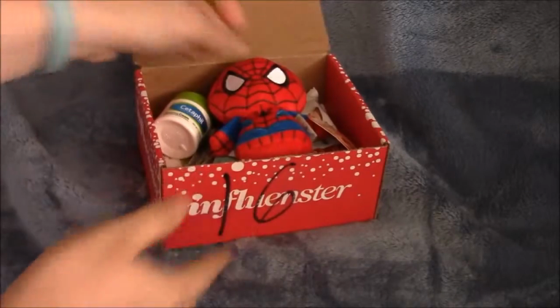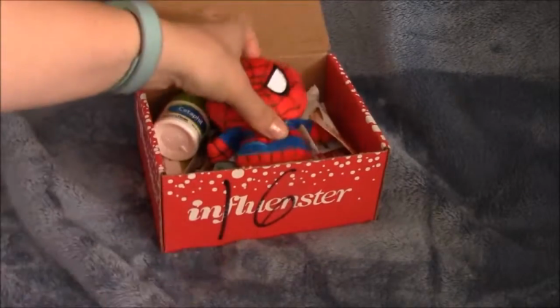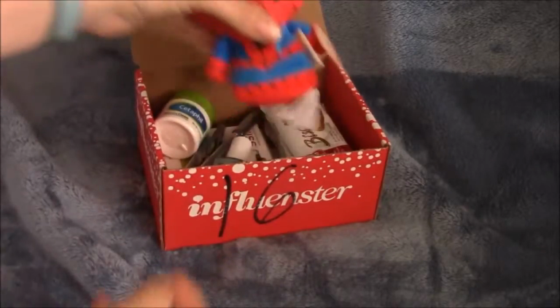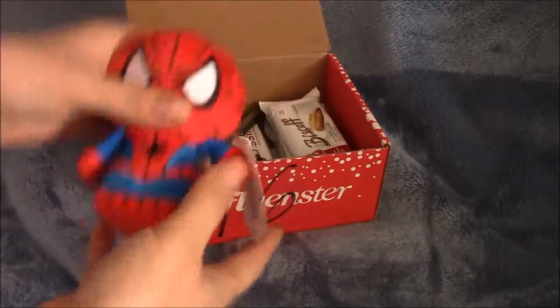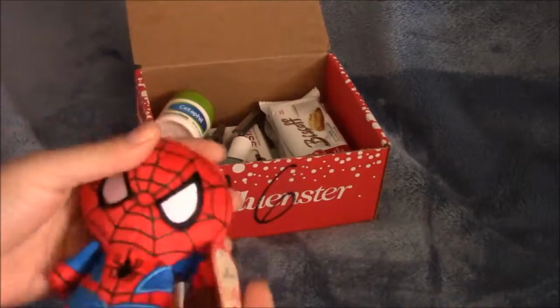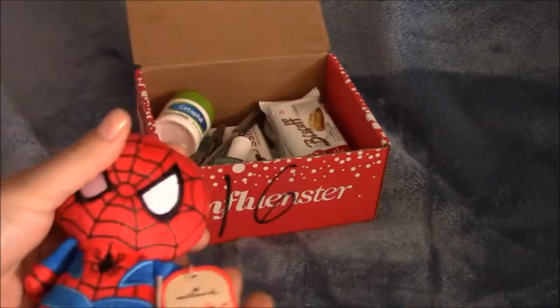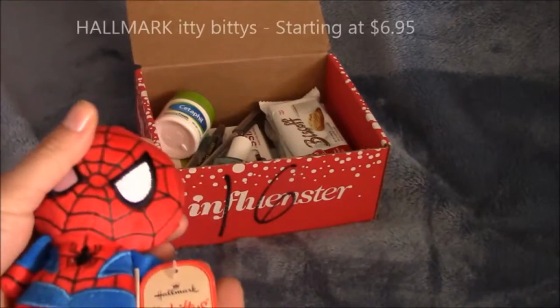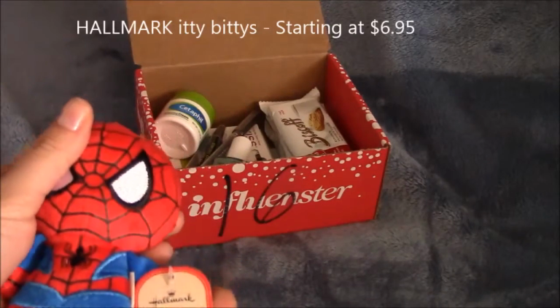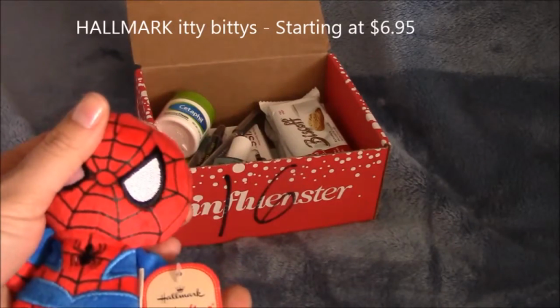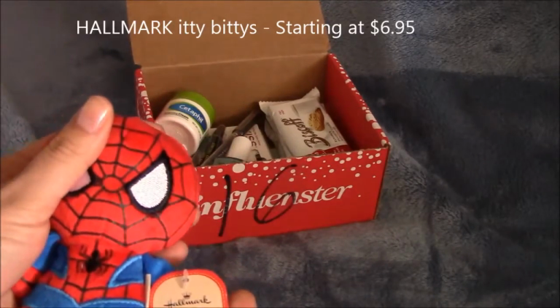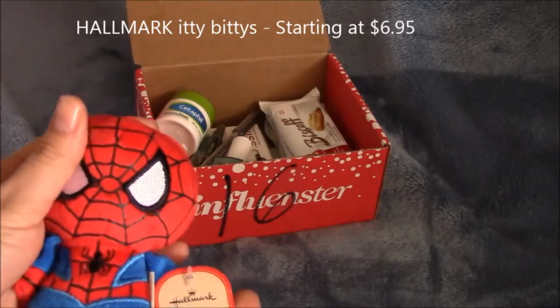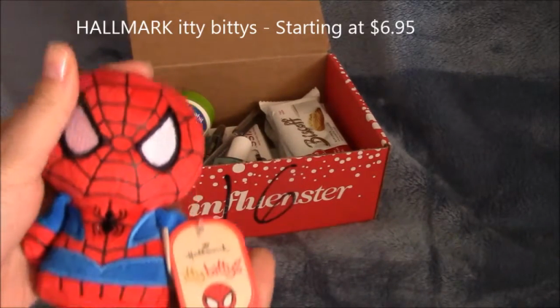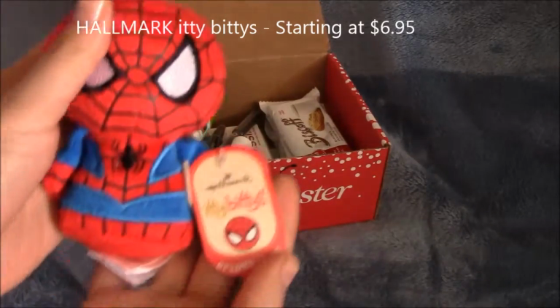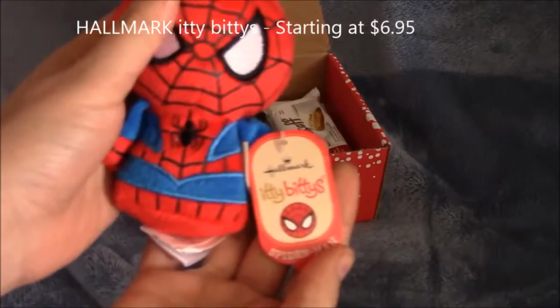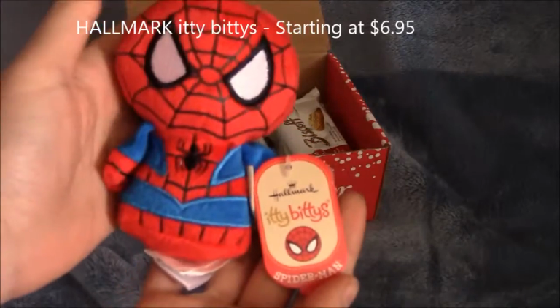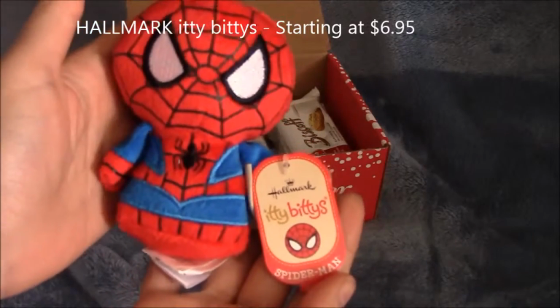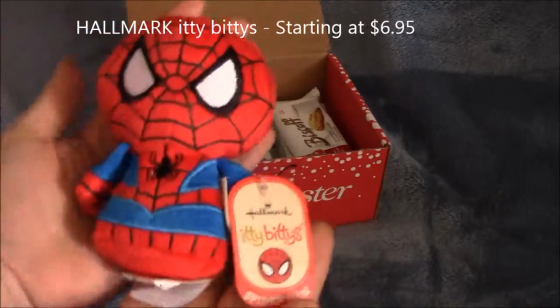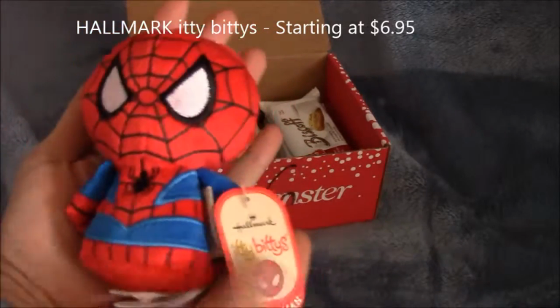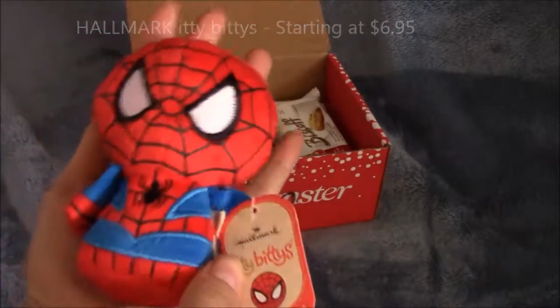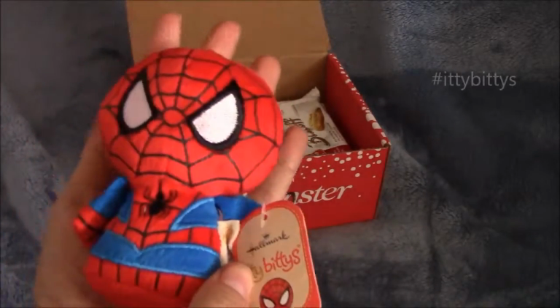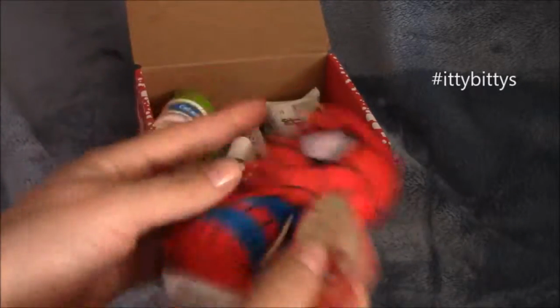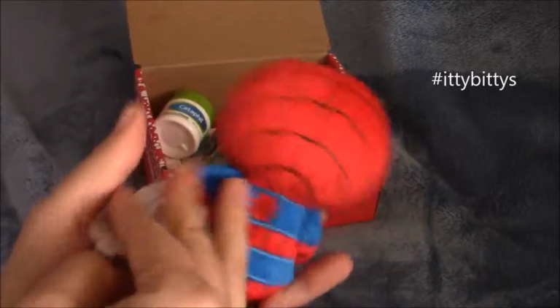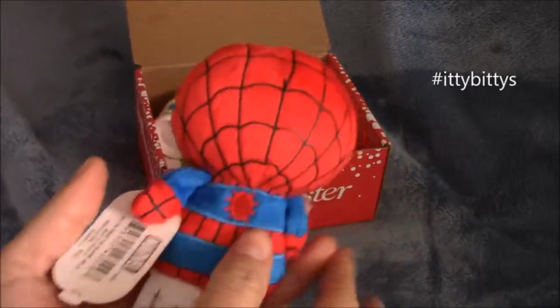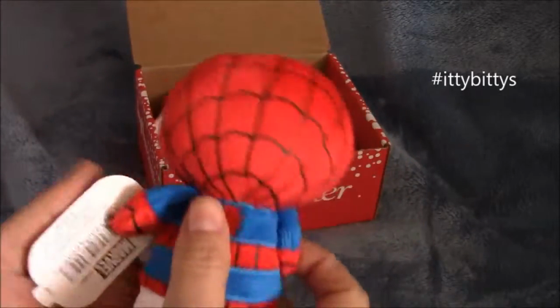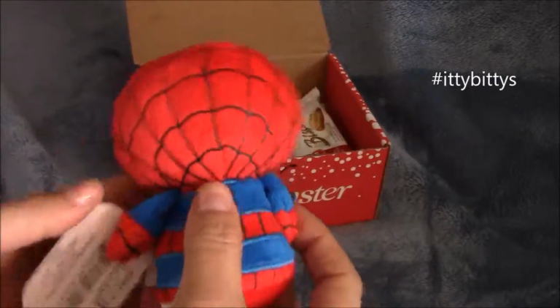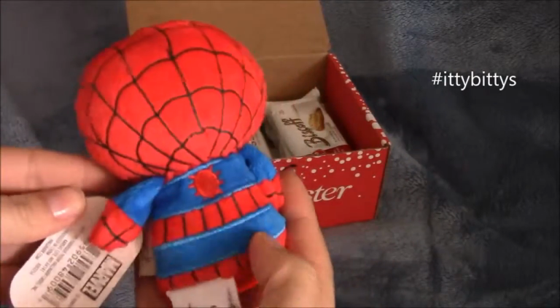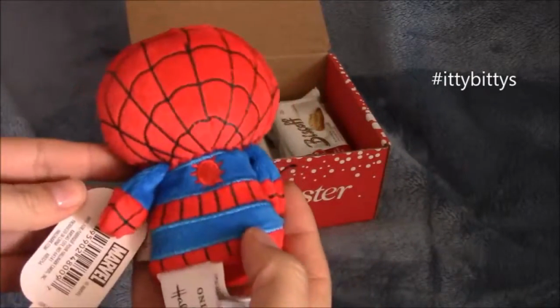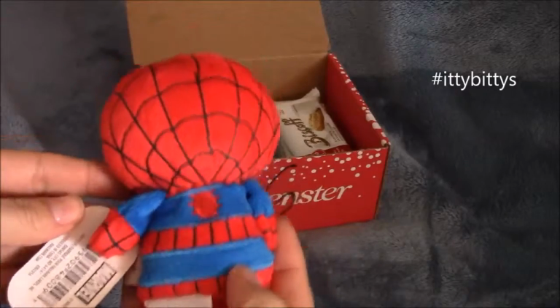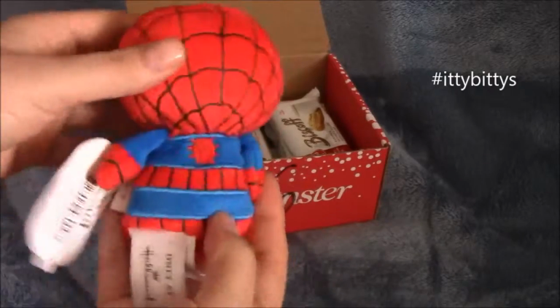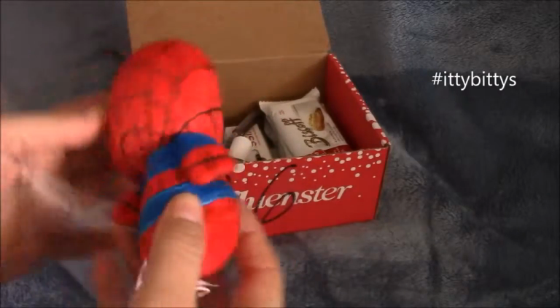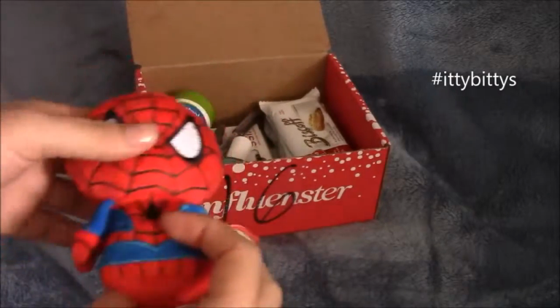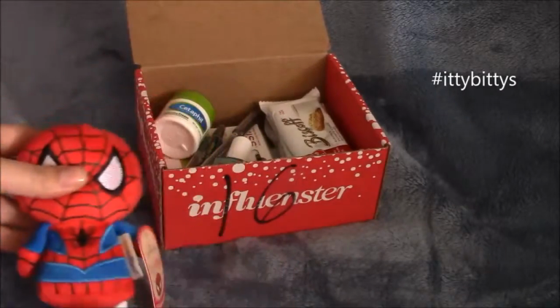It looks like on top we got the Itsy Bitsy Spider-Man from Hallmark, and it's just about the size of my hand, and that's what the back side looks like.